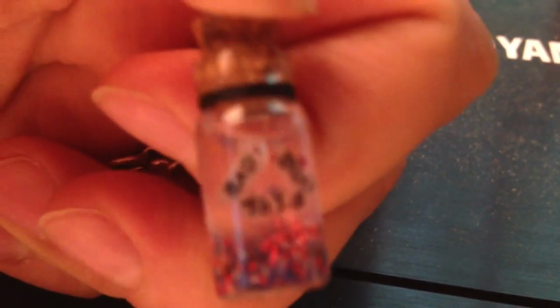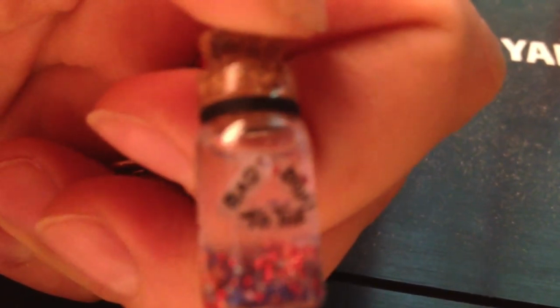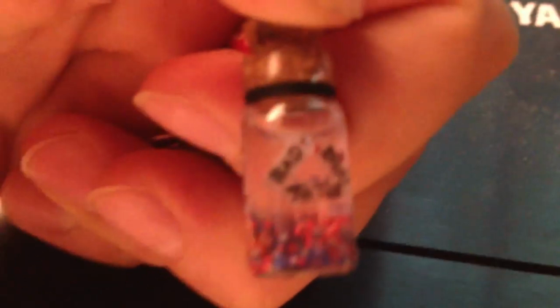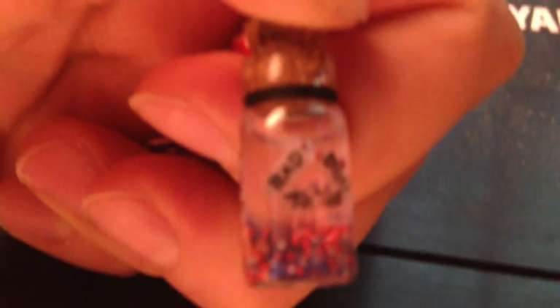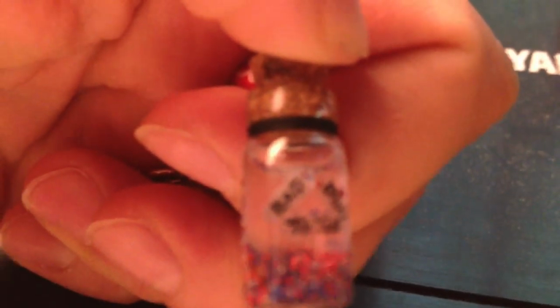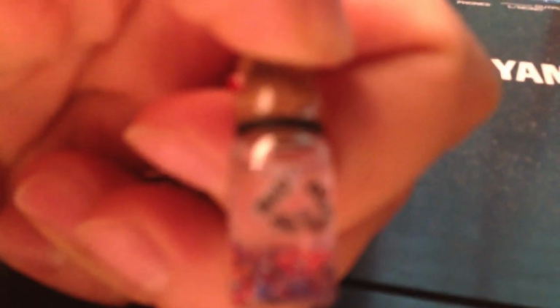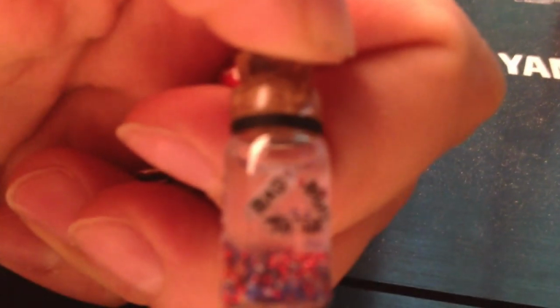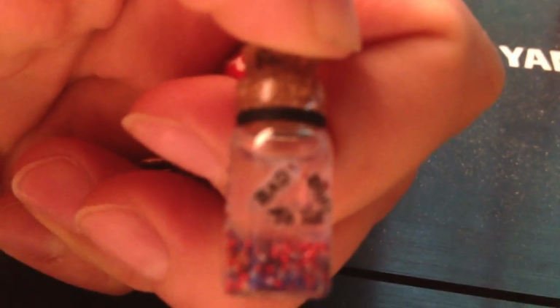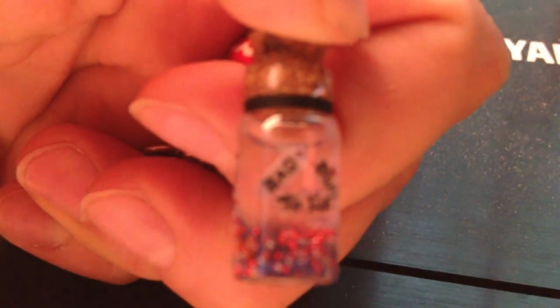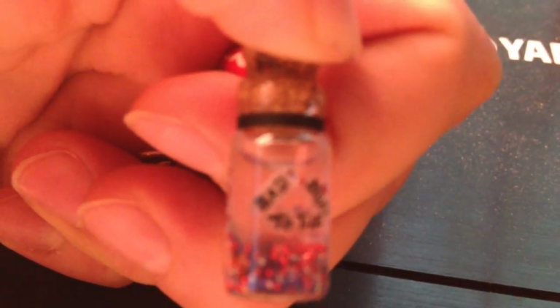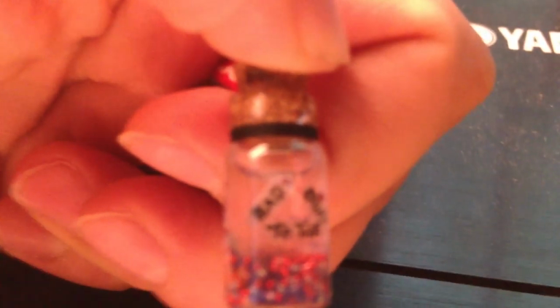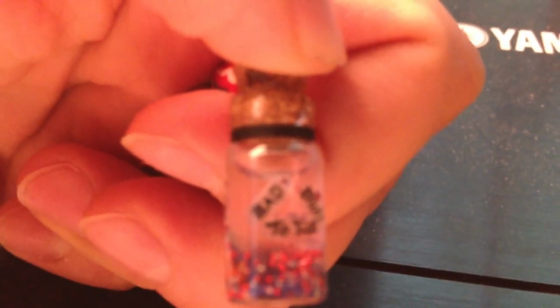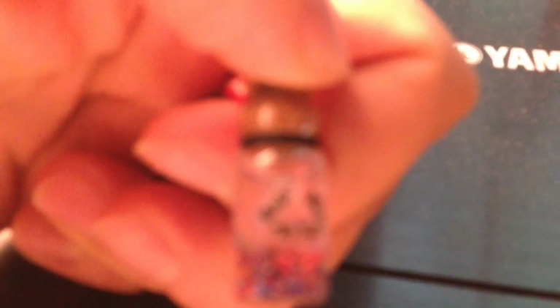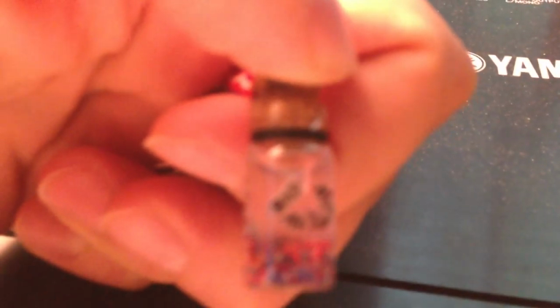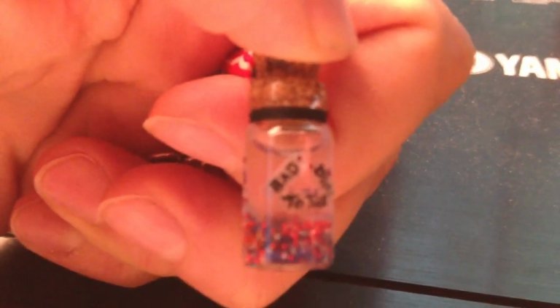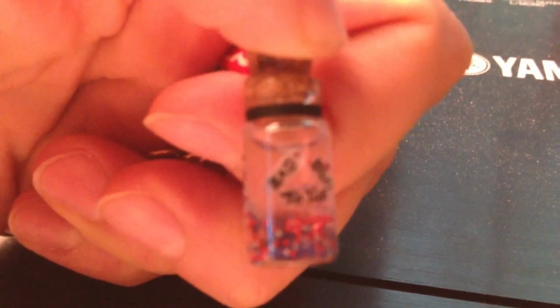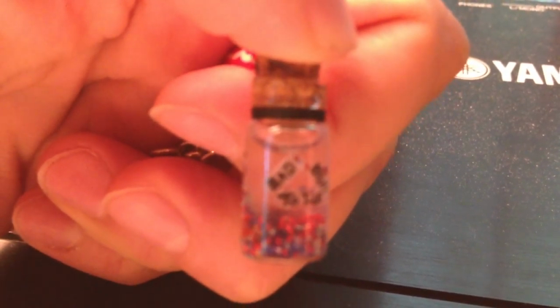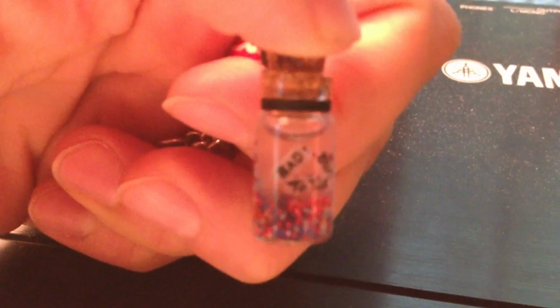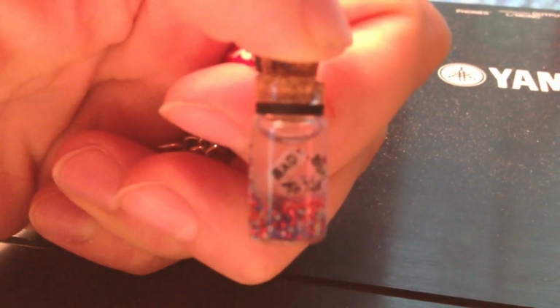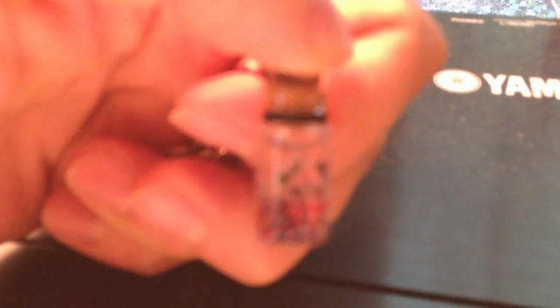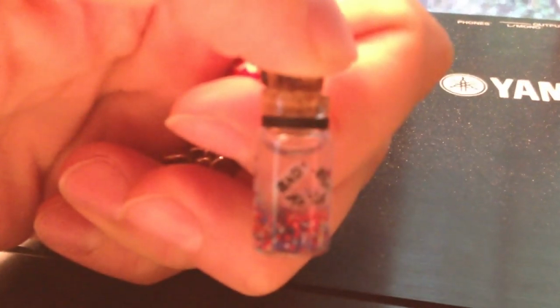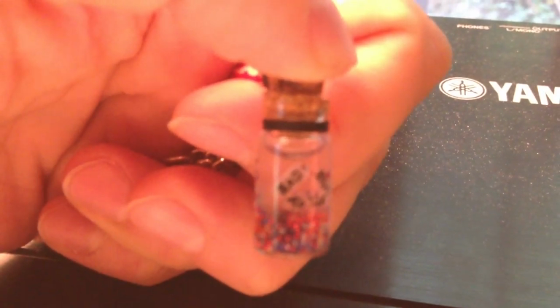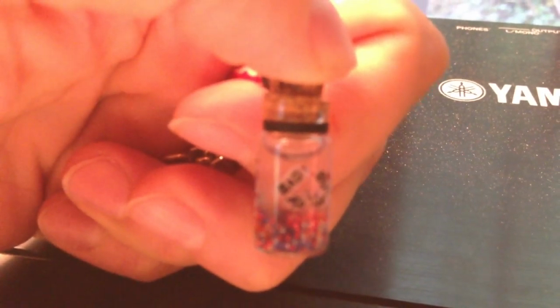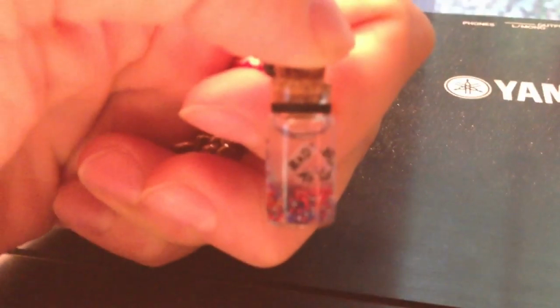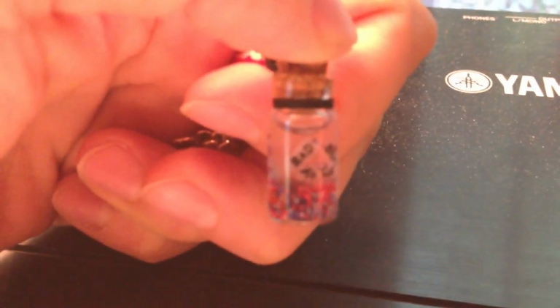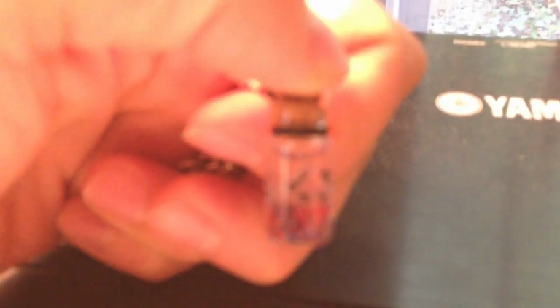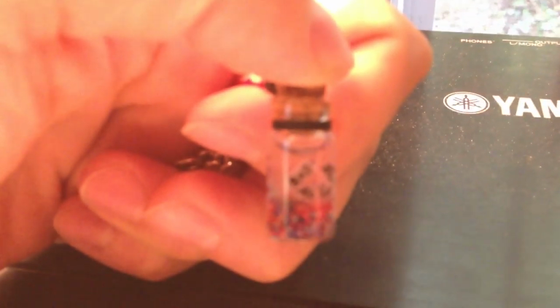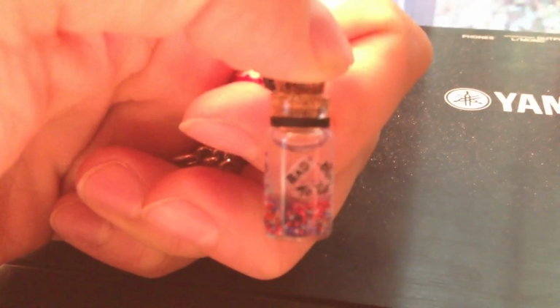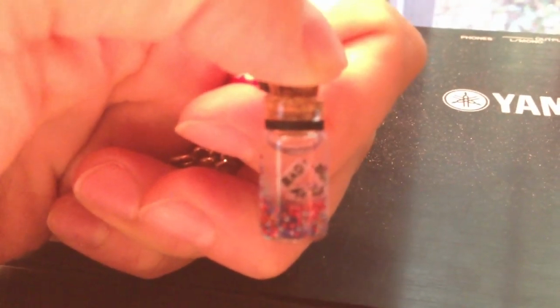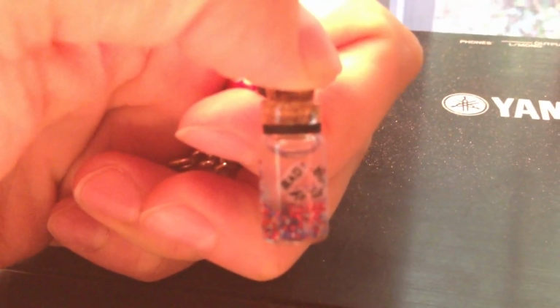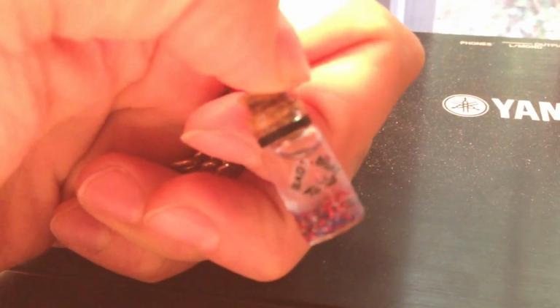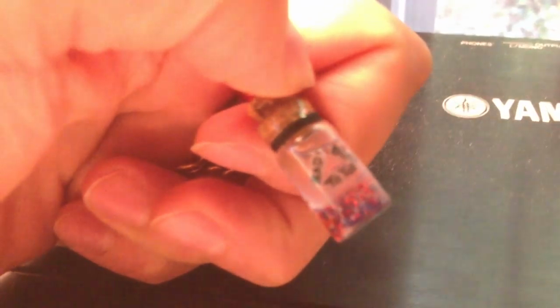Written on these pieces of rice — on the actual three grains of rice — it says 'bad to the bone.'